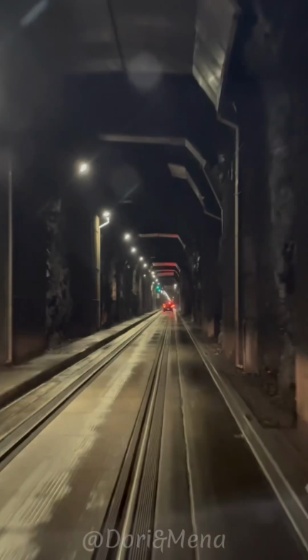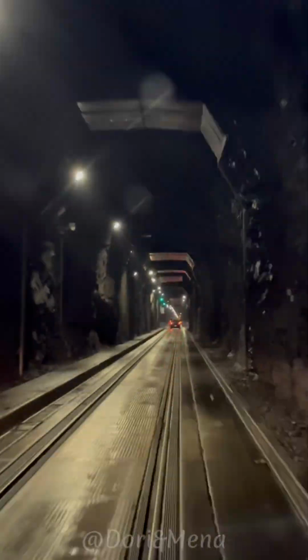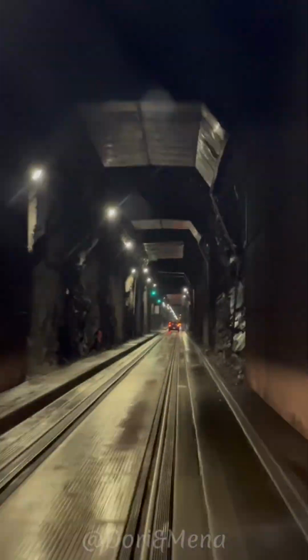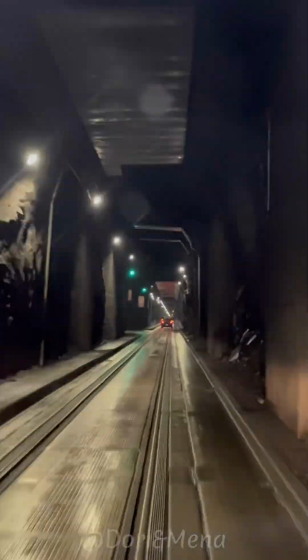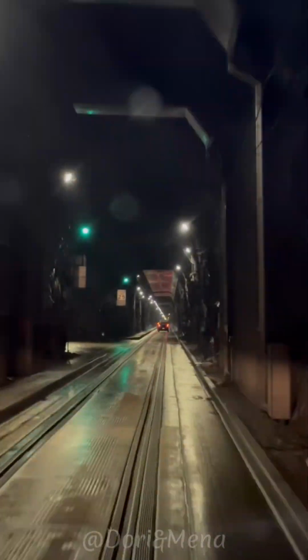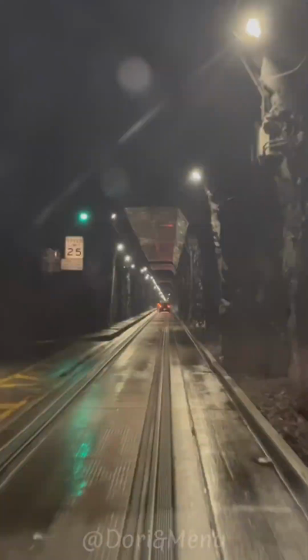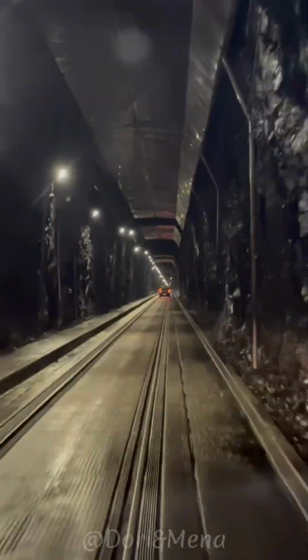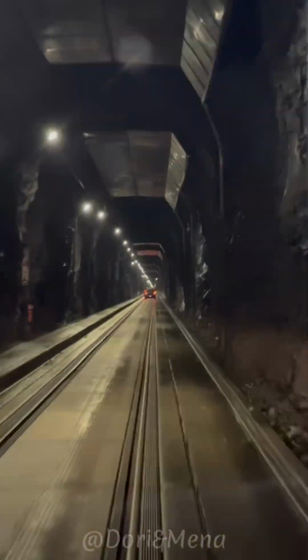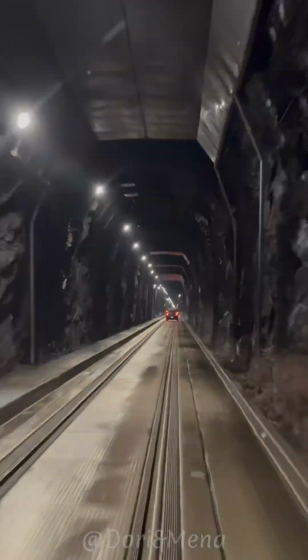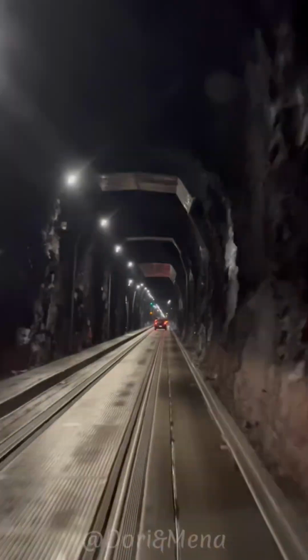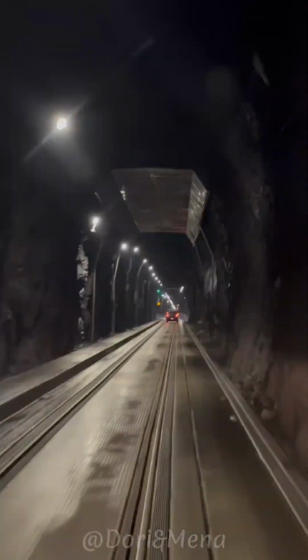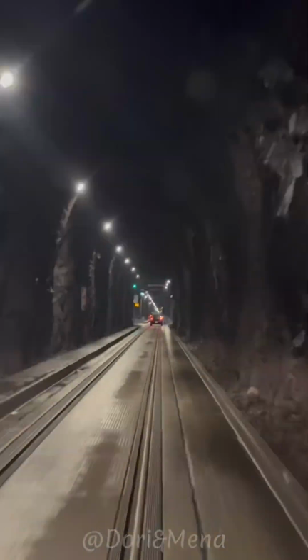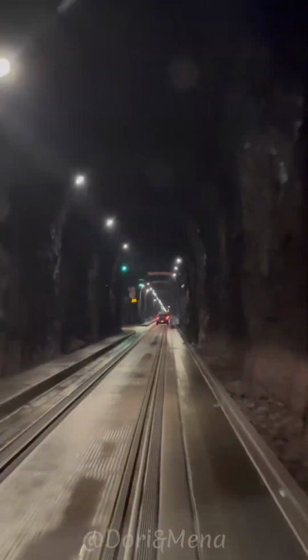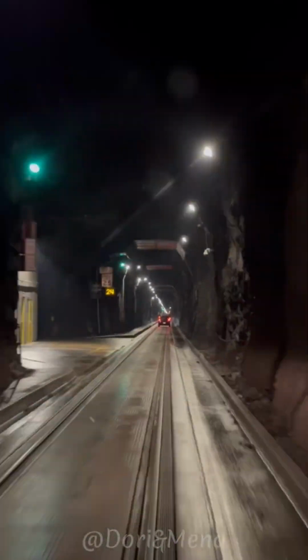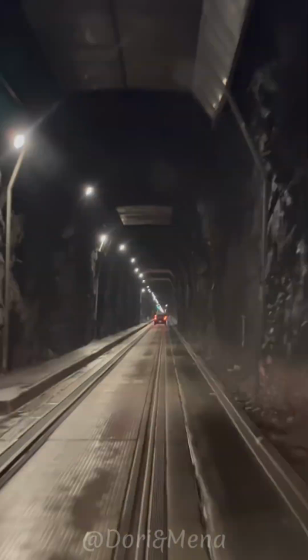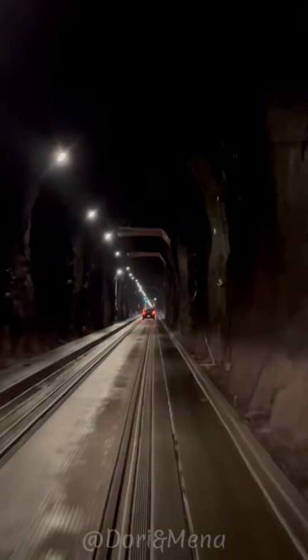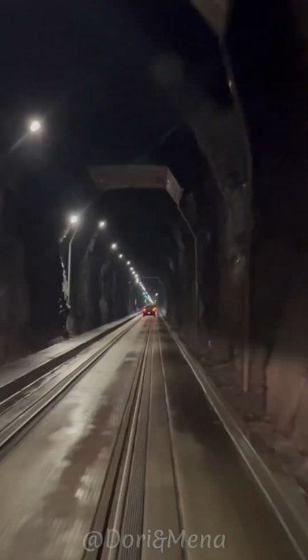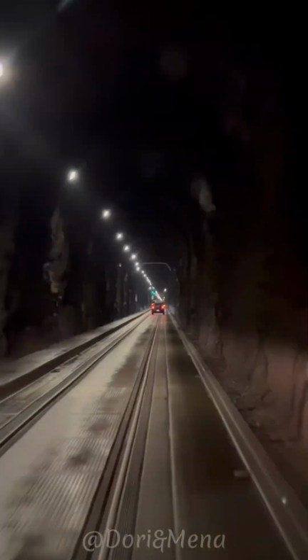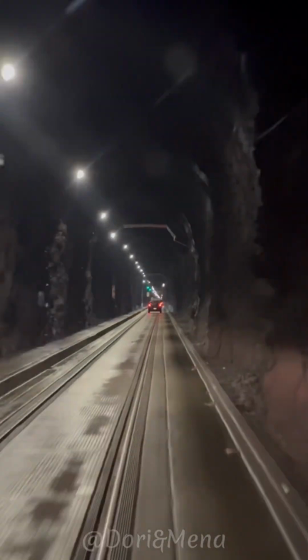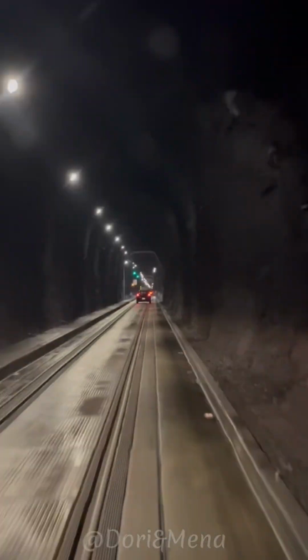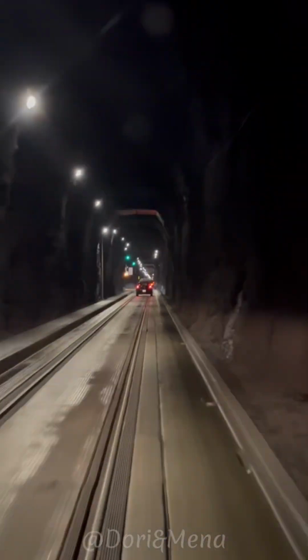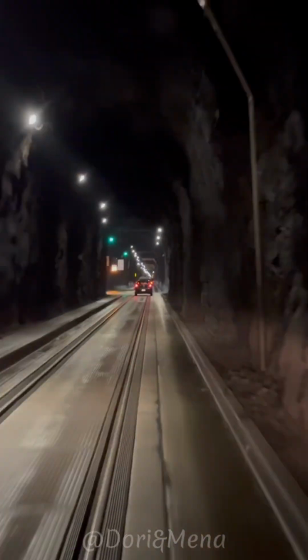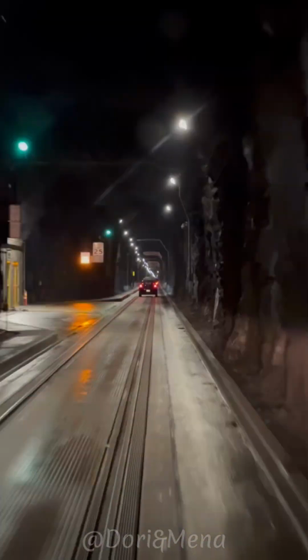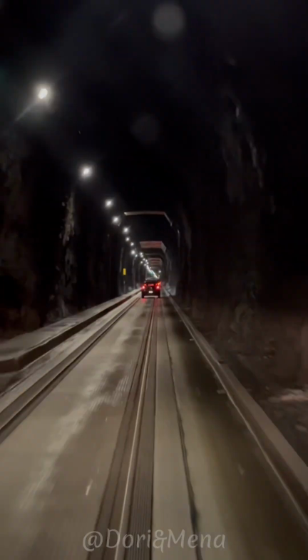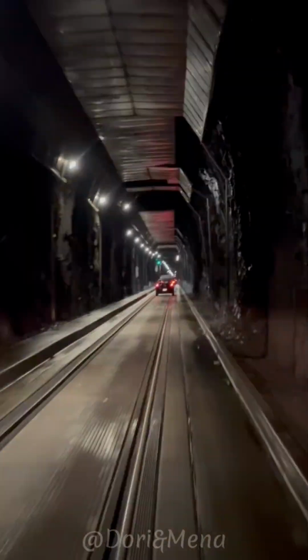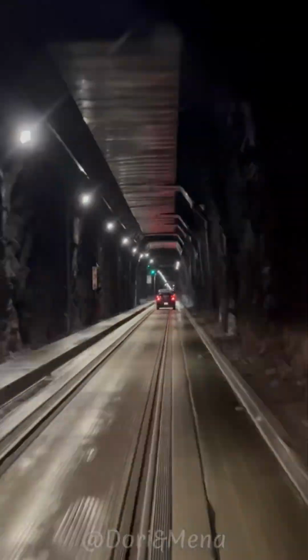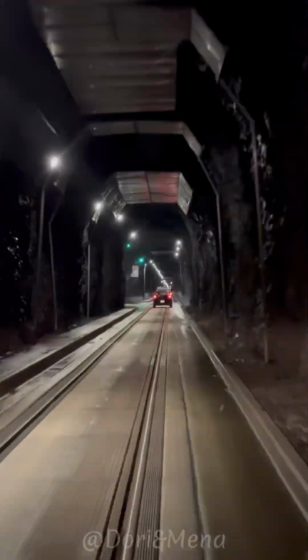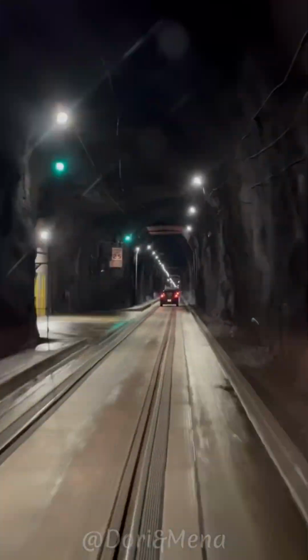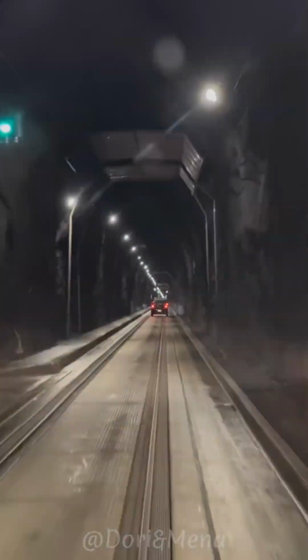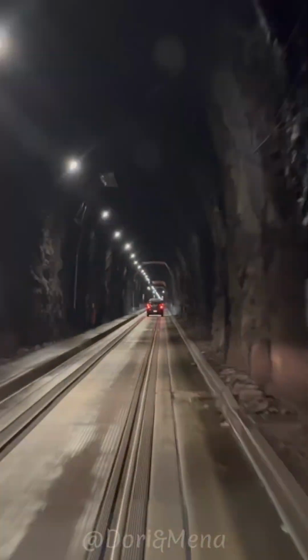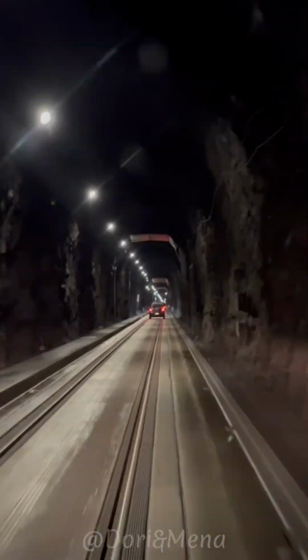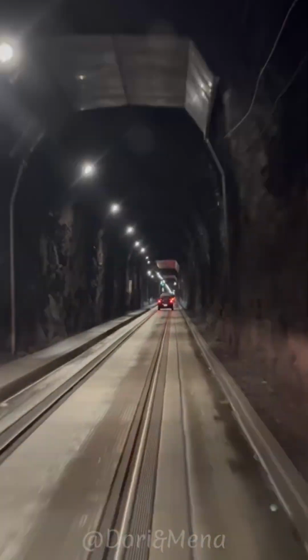It was completed in 1943 during World War II and was originally used for military purposes. The tunnel is the longest combined vehicle railroad tunnel in North America, stretching approximately two and a half miles or four kilometers.